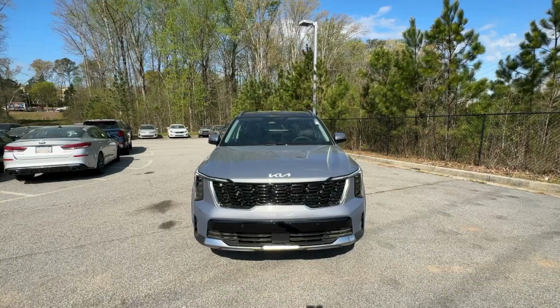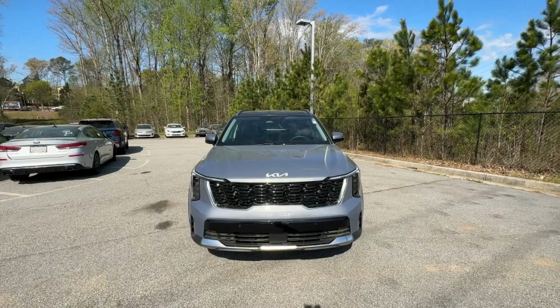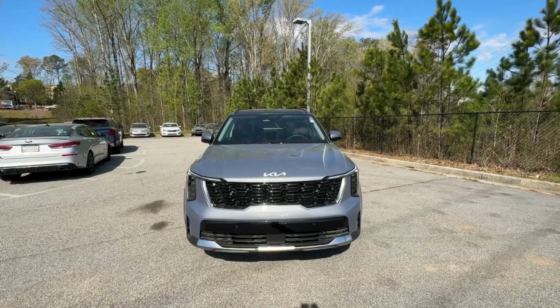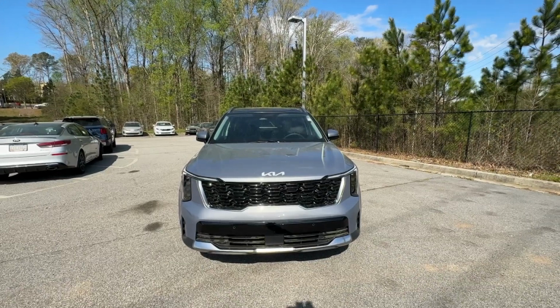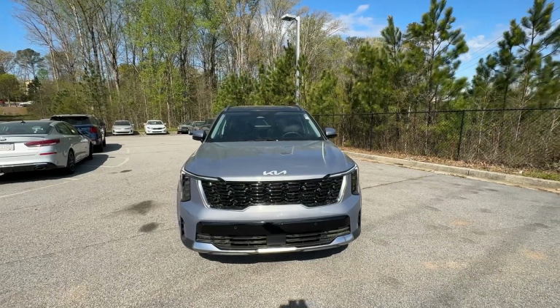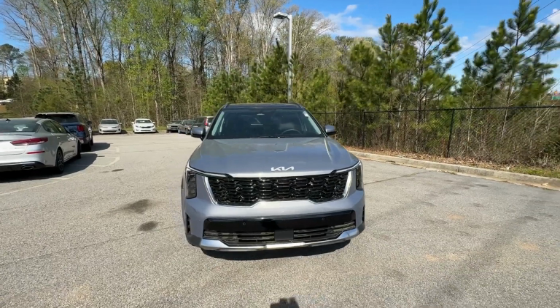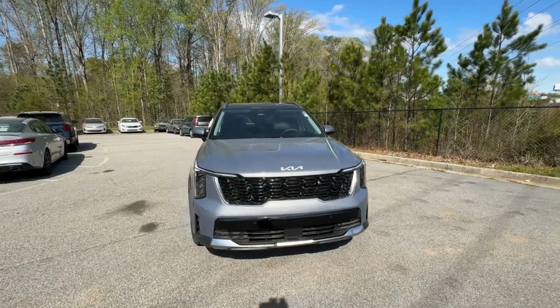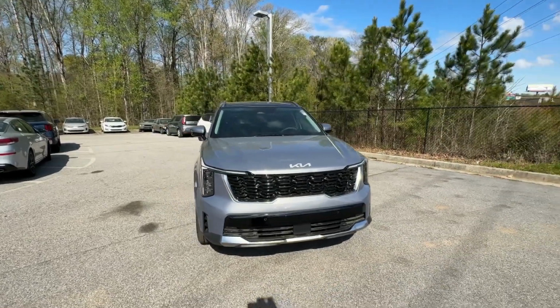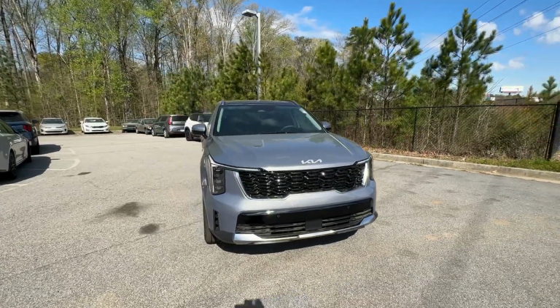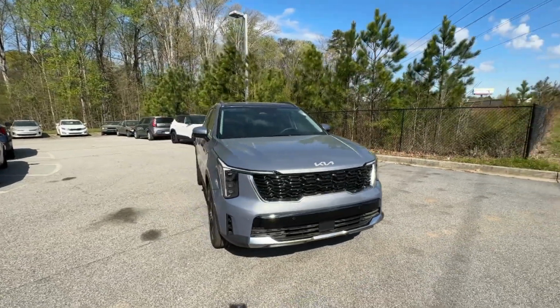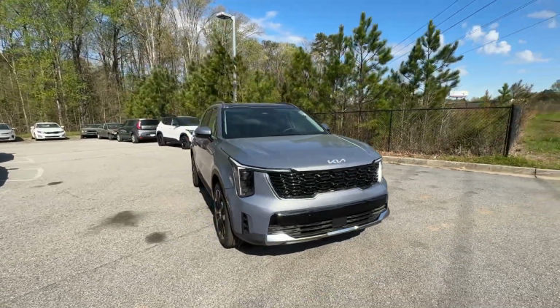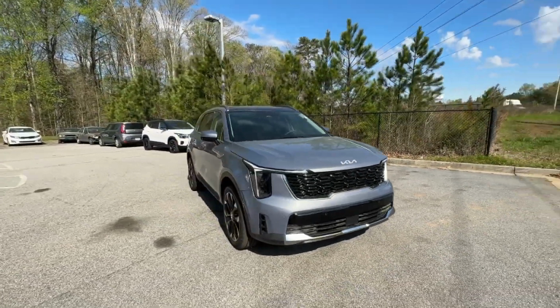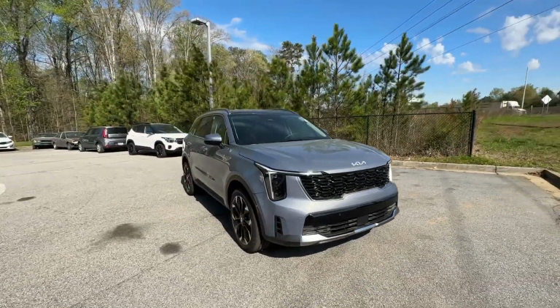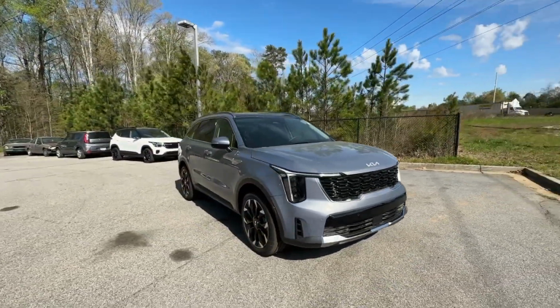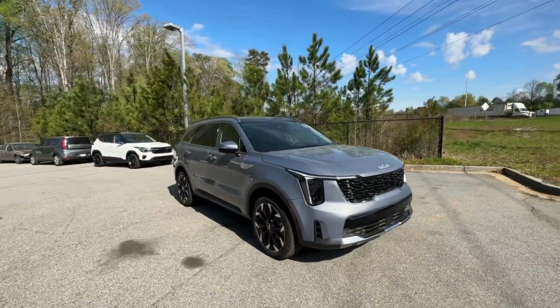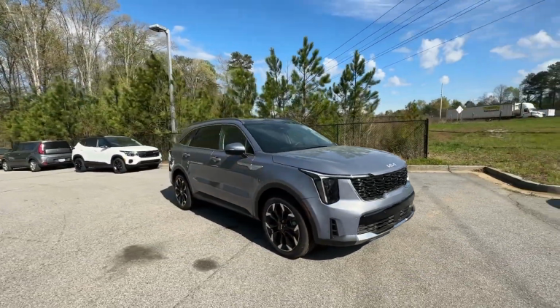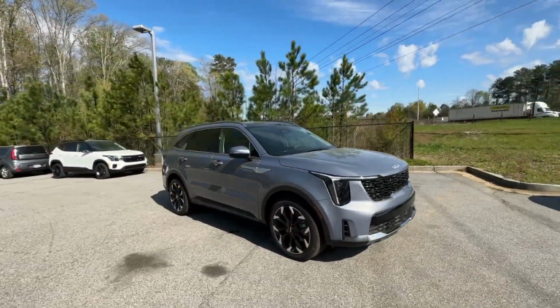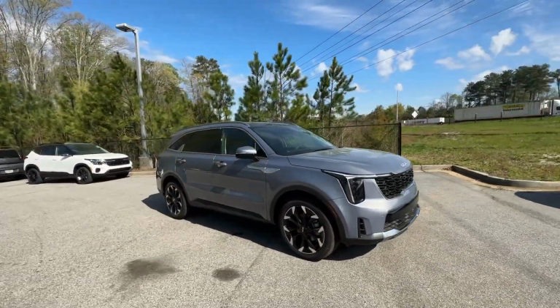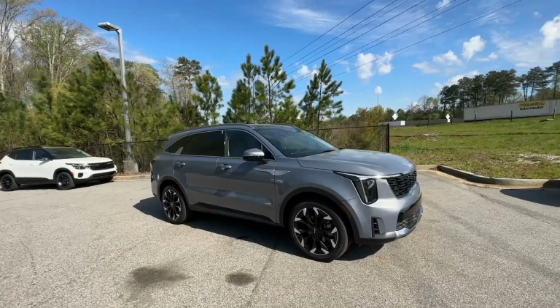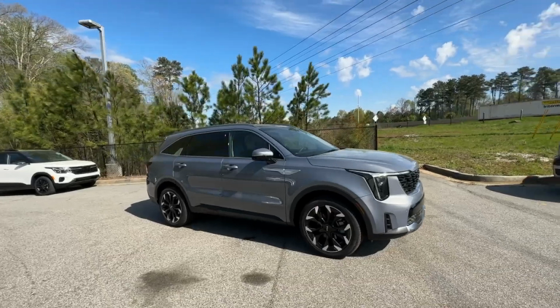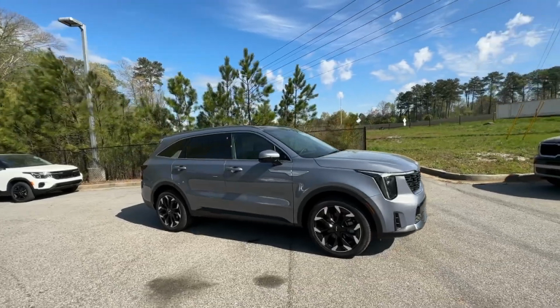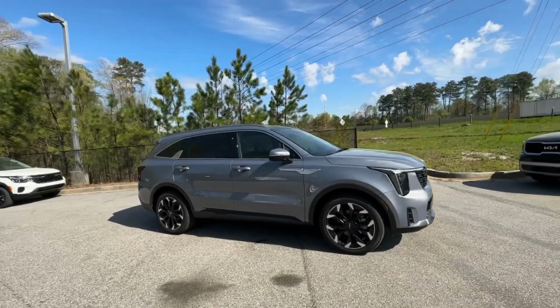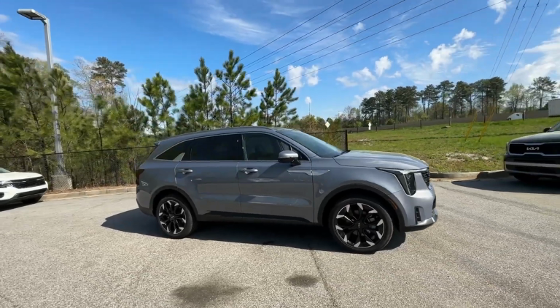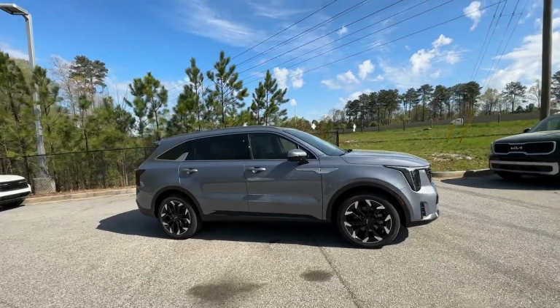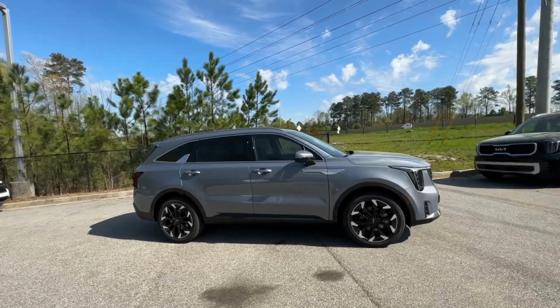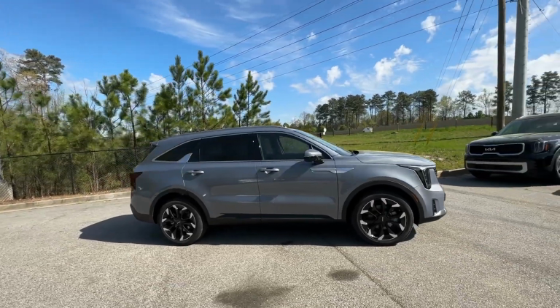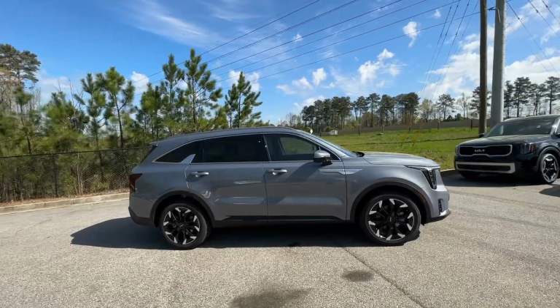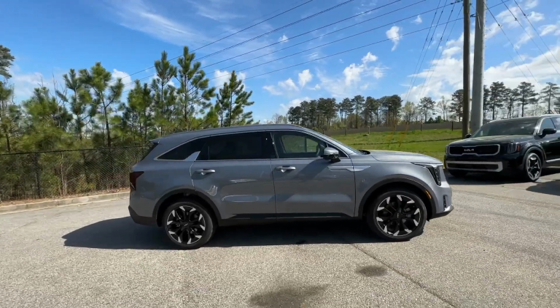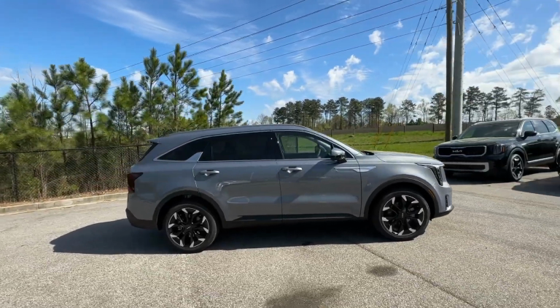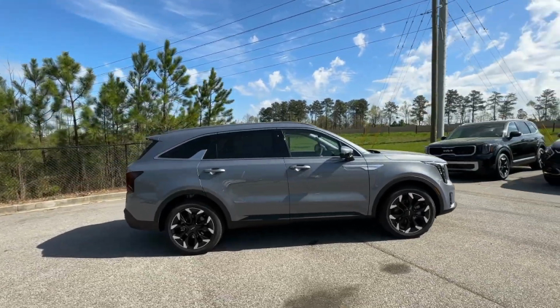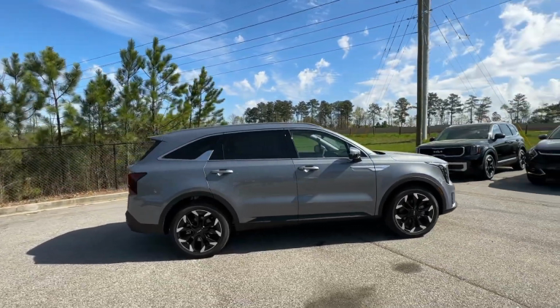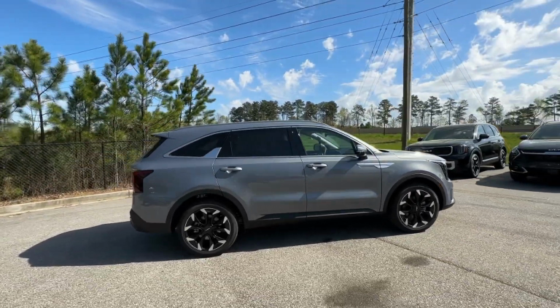Get into the 2024 Kia Sorento. Take a closer look at this stylish Sorento, a smooth-riding road trip cruiser.